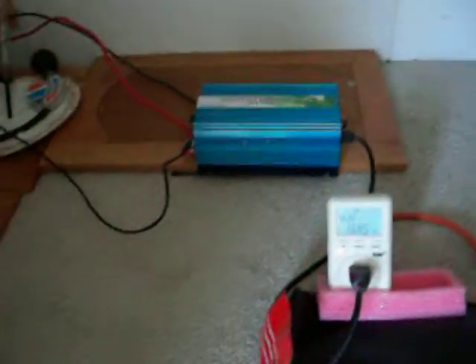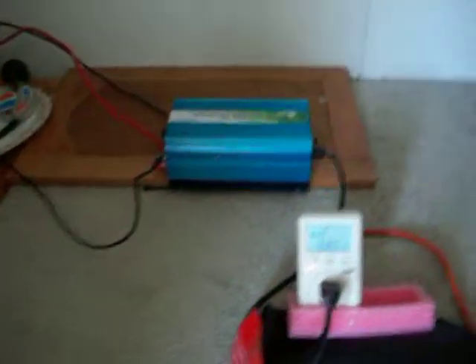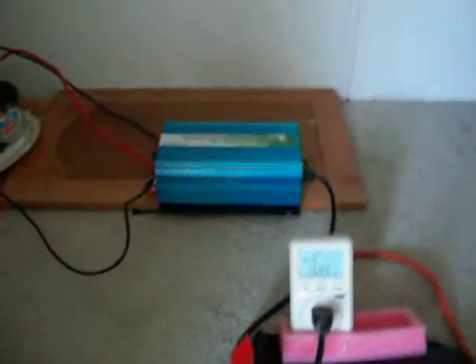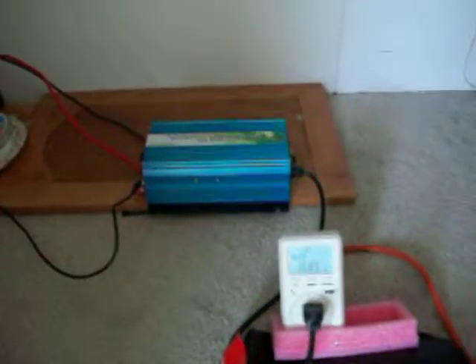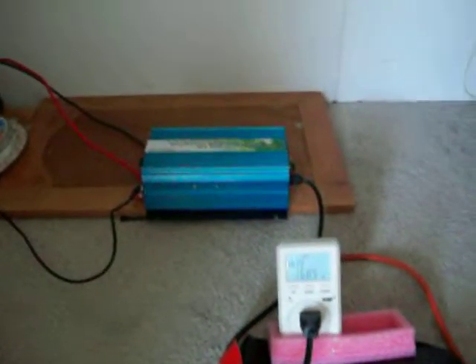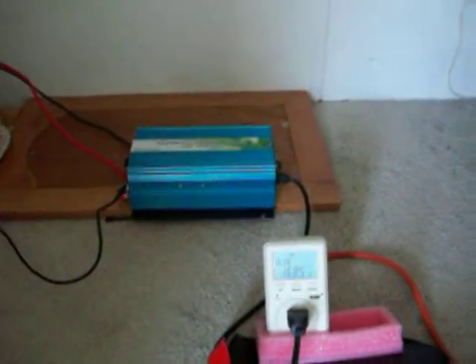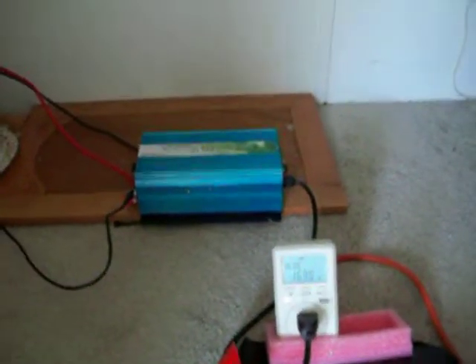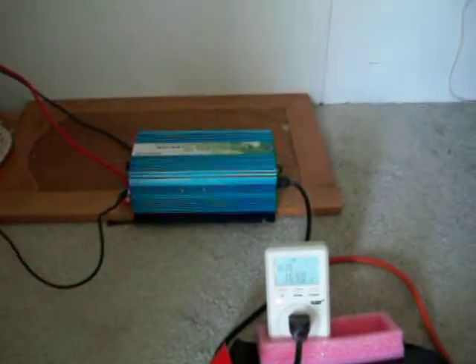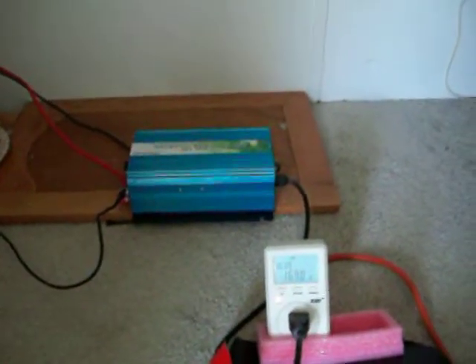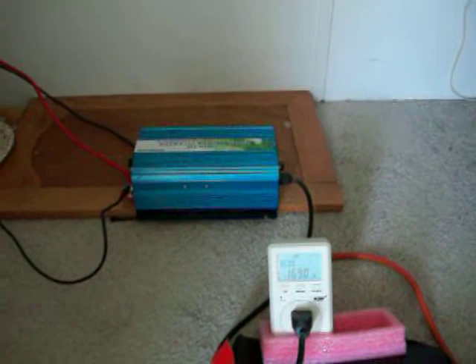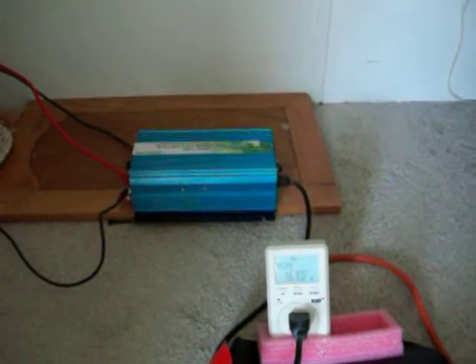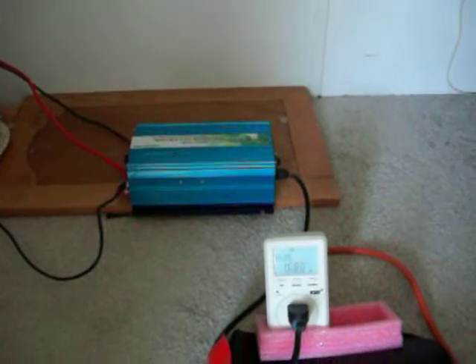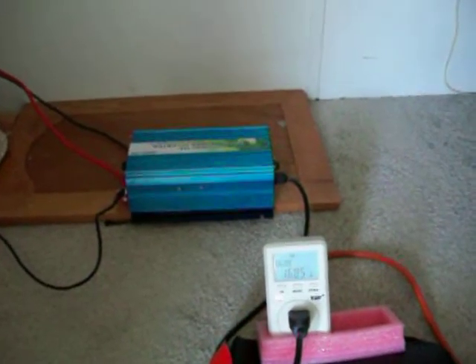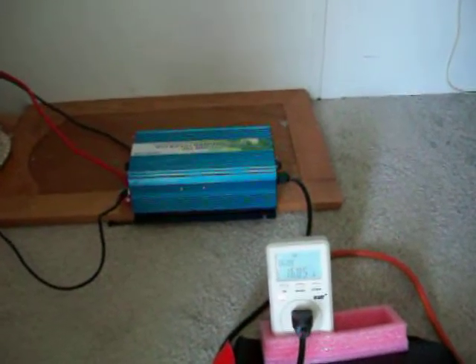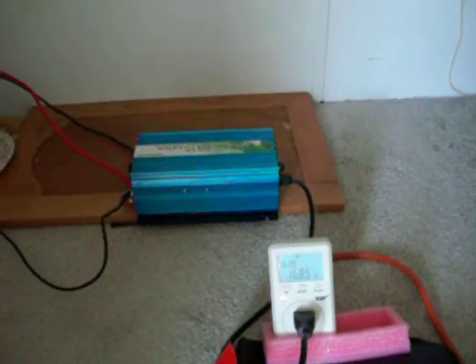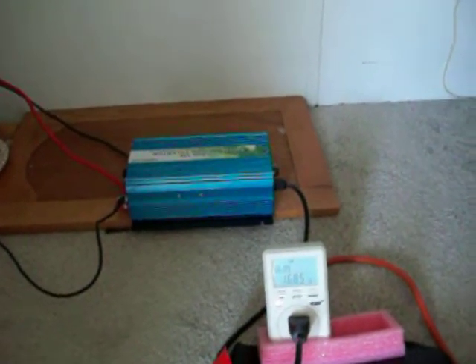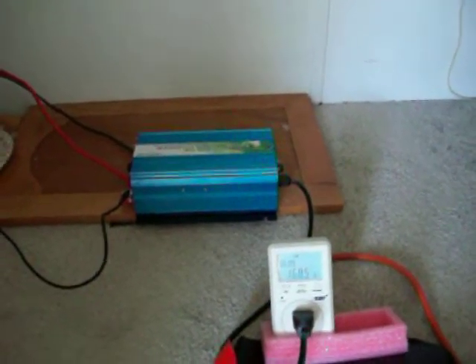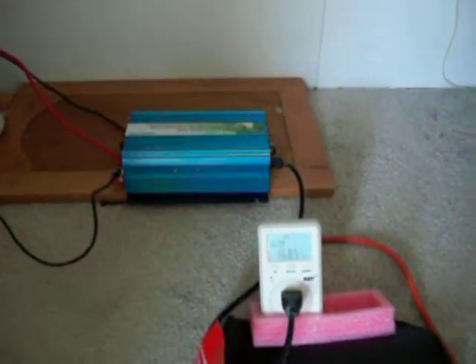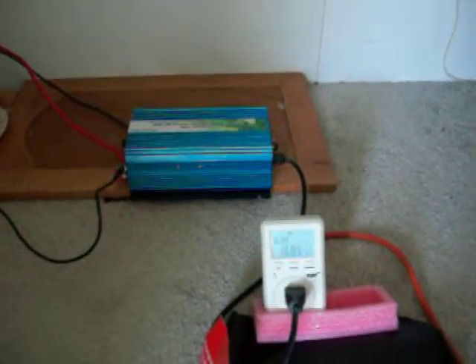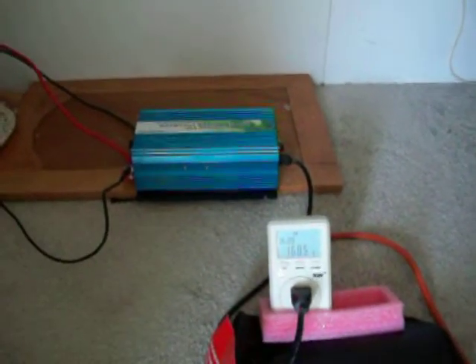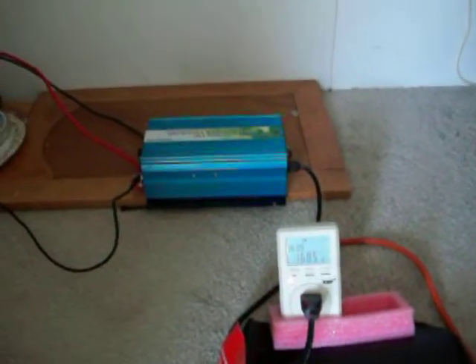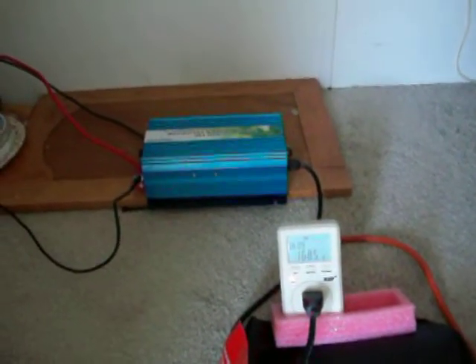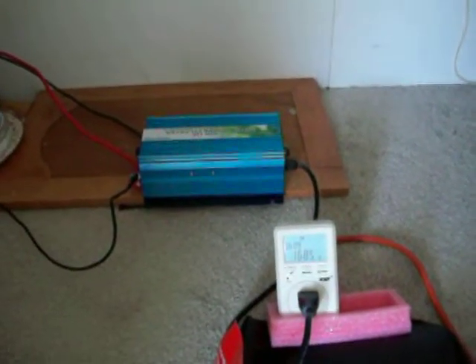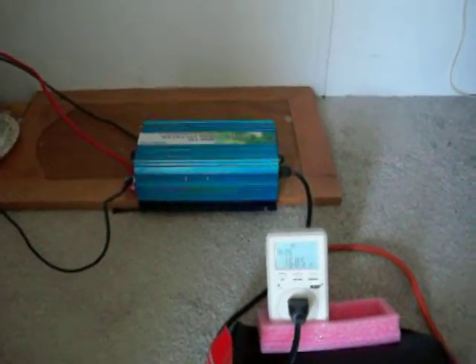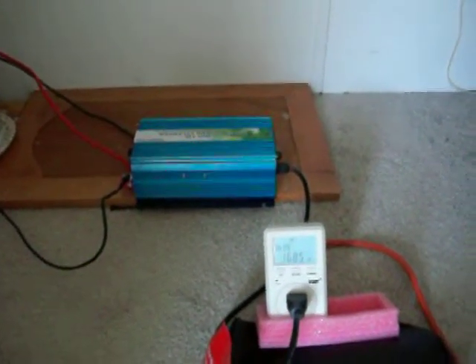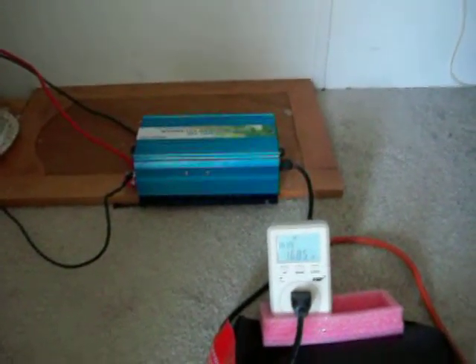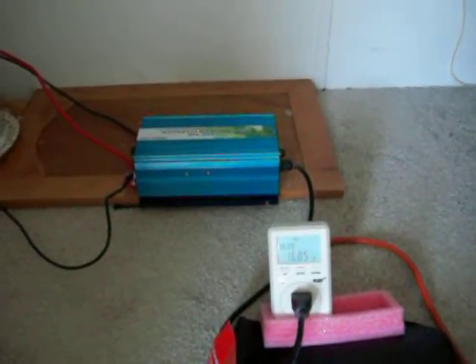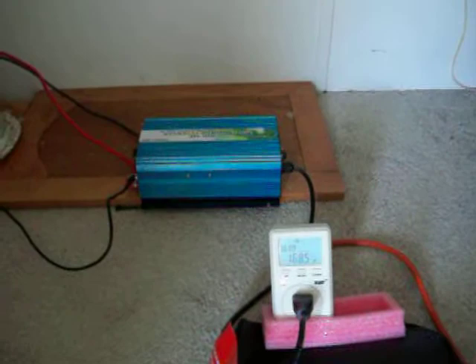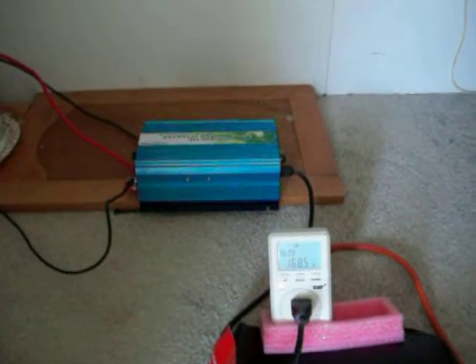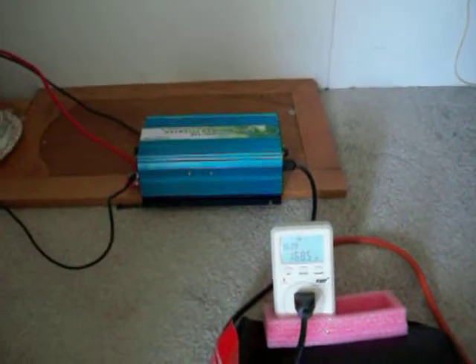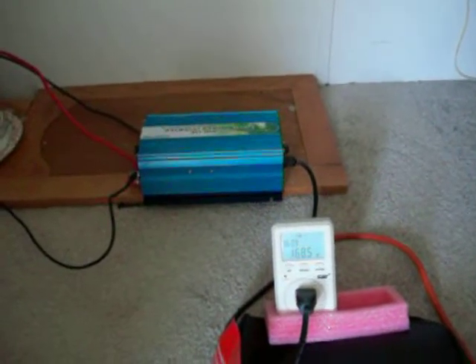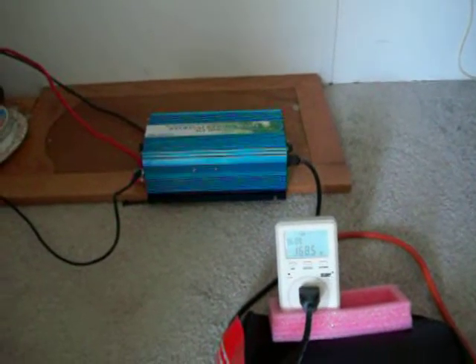90 watts this morning — I had 70 watts coming out of a 90 watt panel. So anyway, this is the update. Bye.